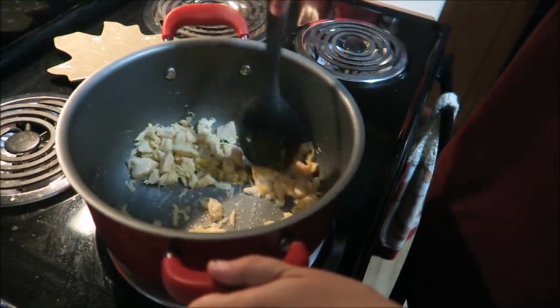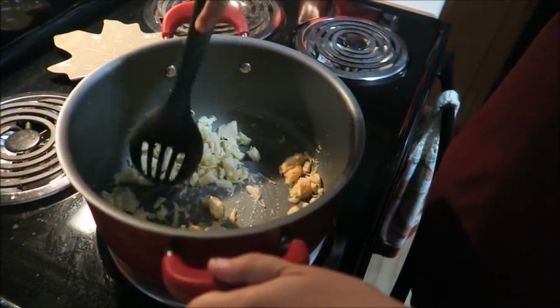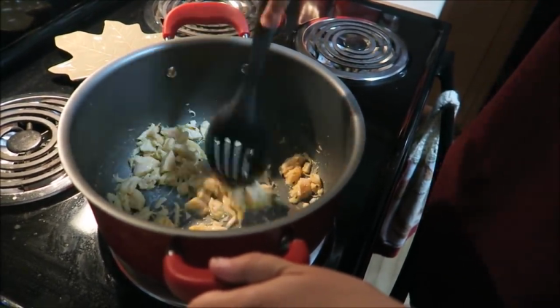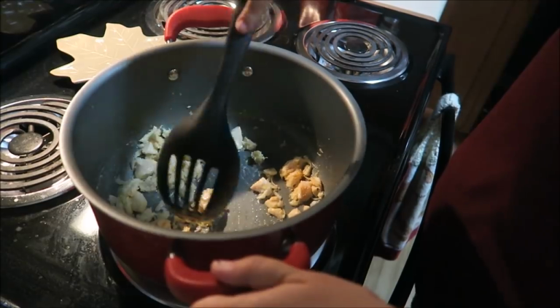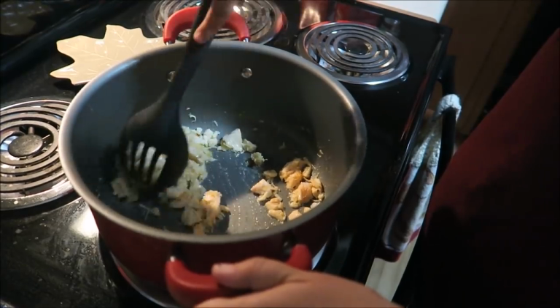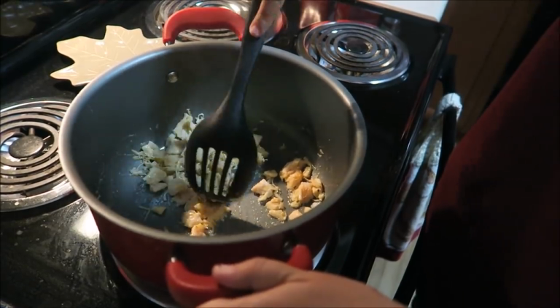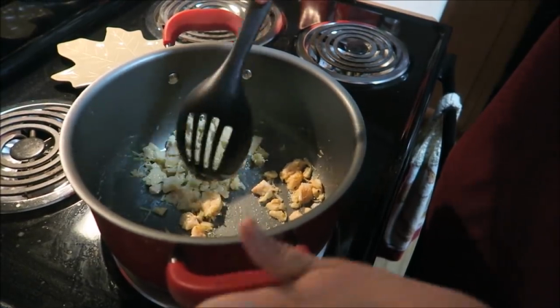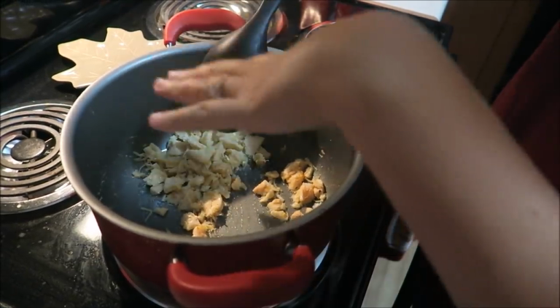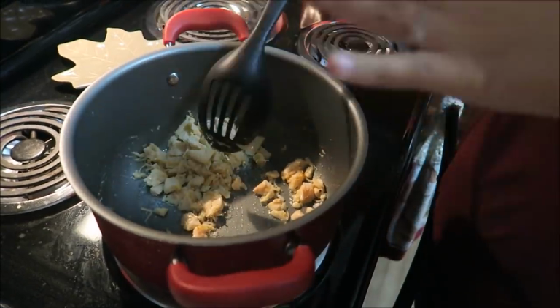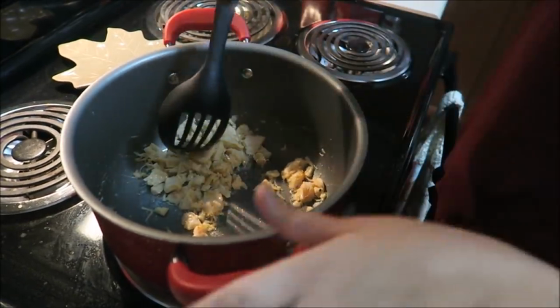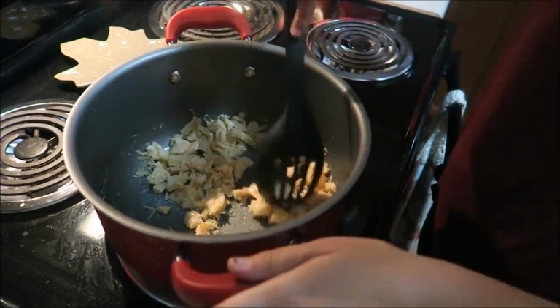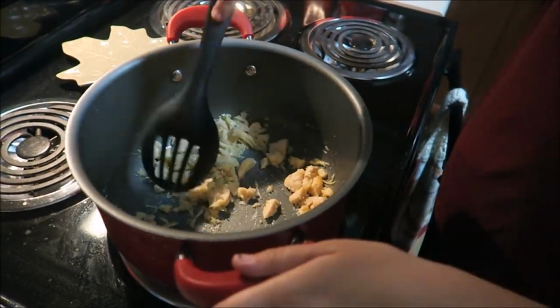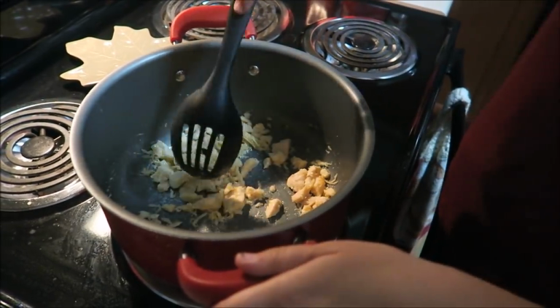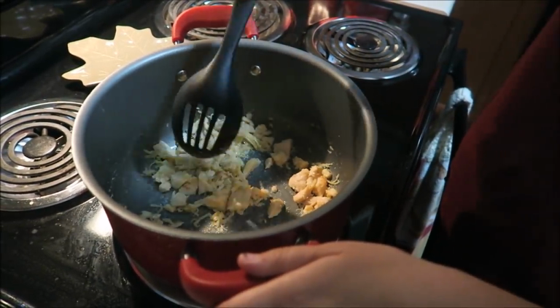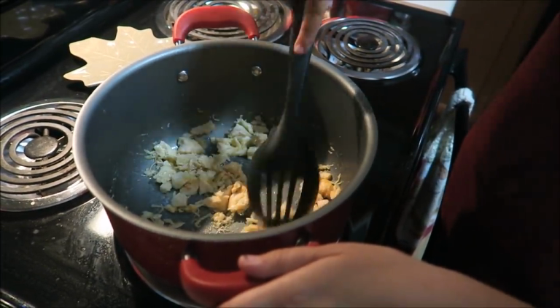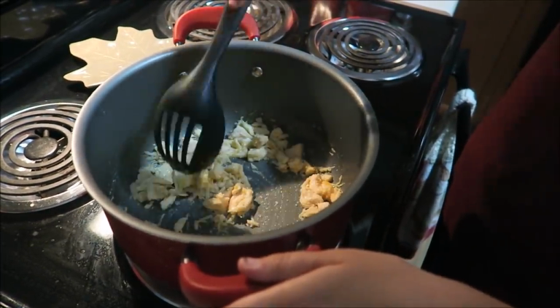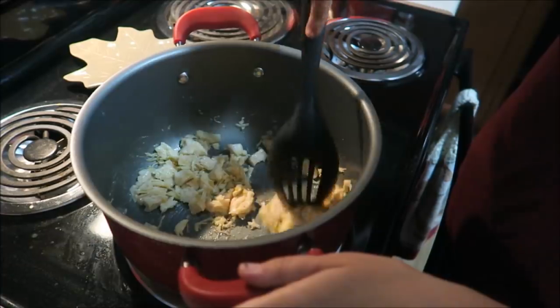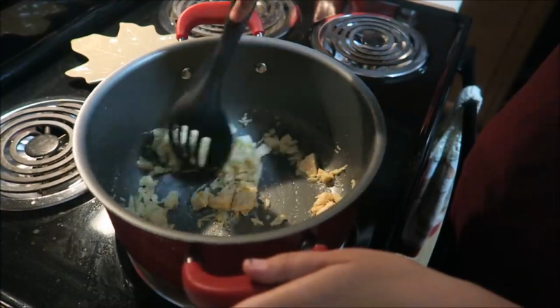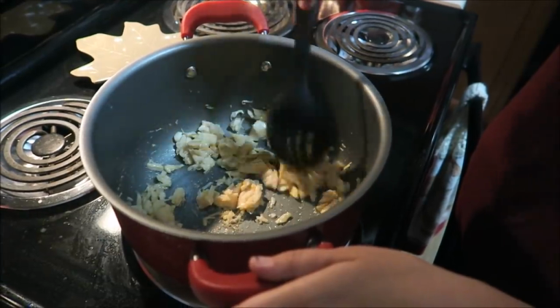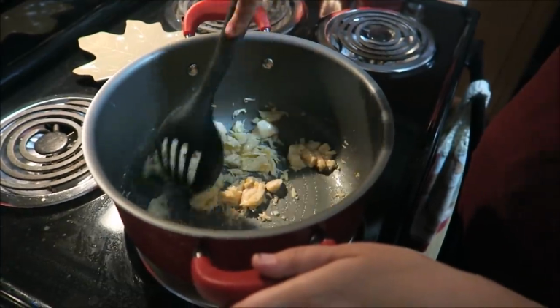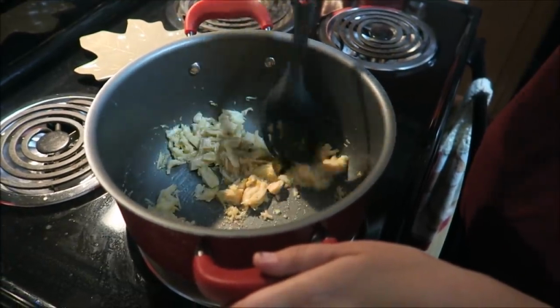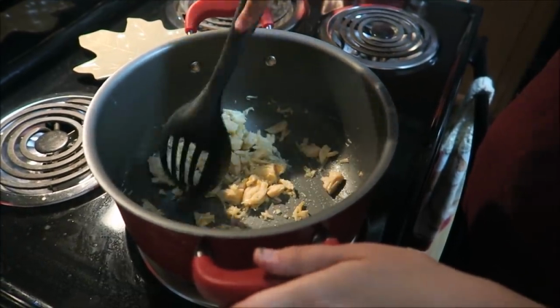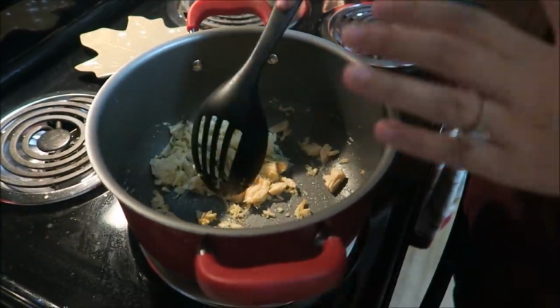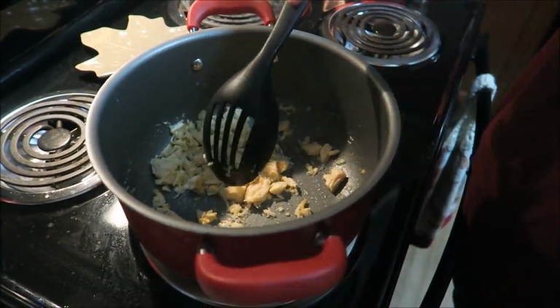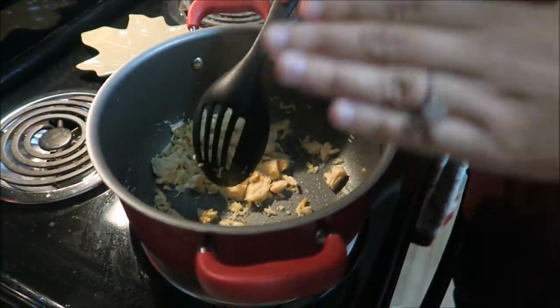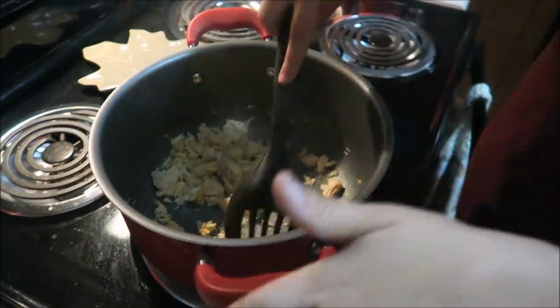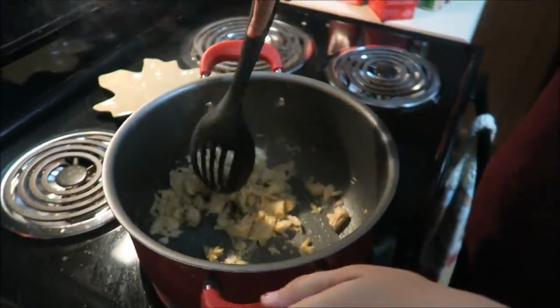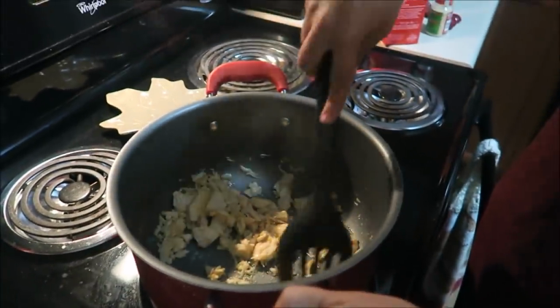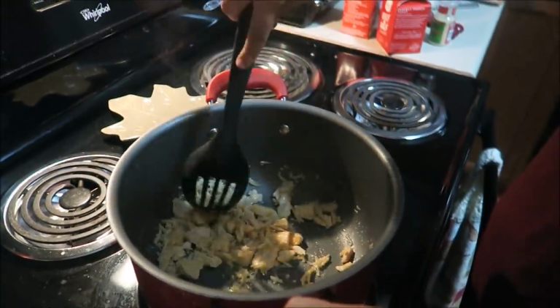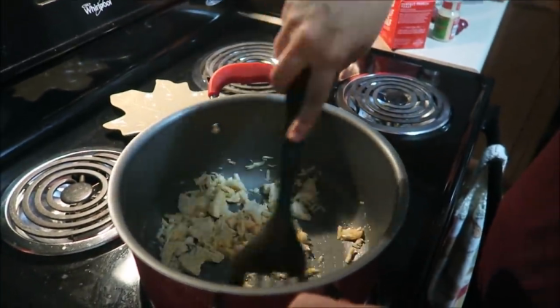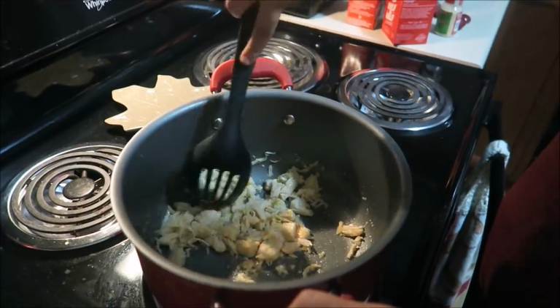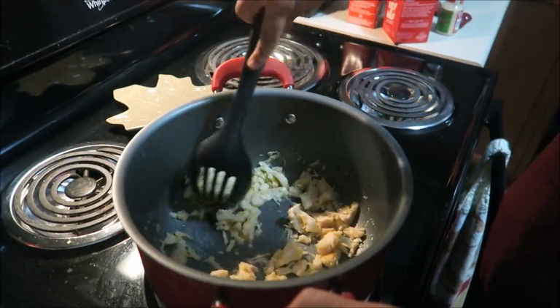This is the part where you're supposed to use garlic cloves, but we don't have any, so I'm using garlic powder. I'll also add a little bit more garlic later into the mixture where the recipe calls for garlic cloves.